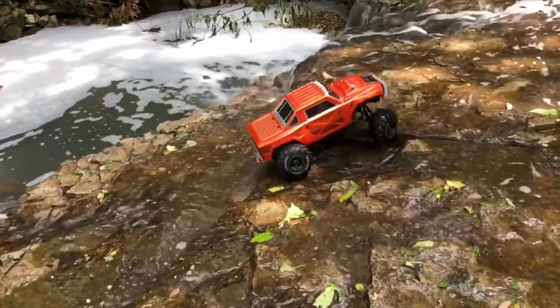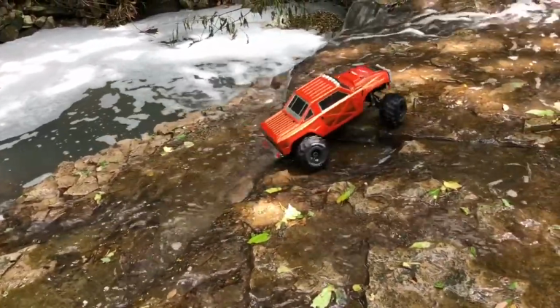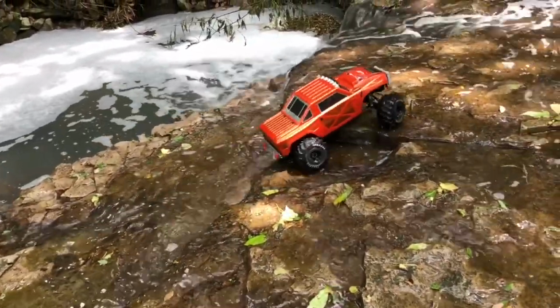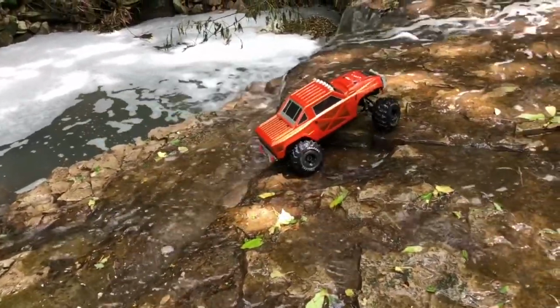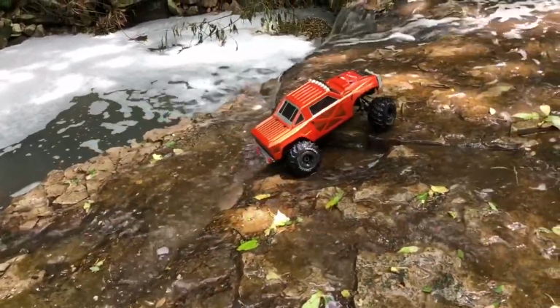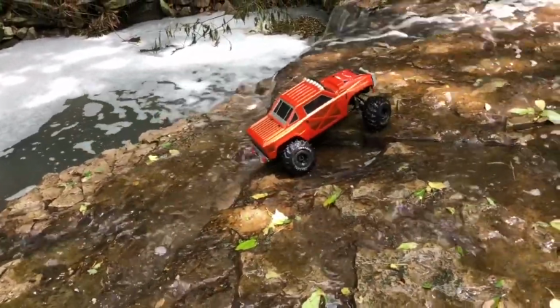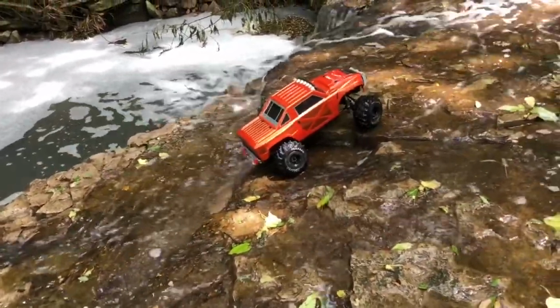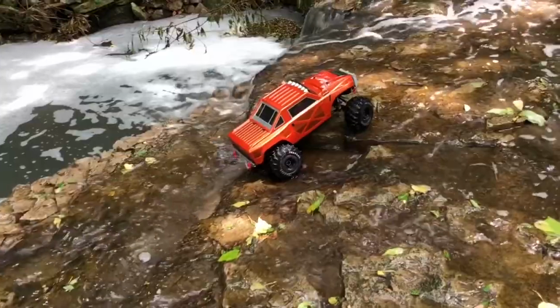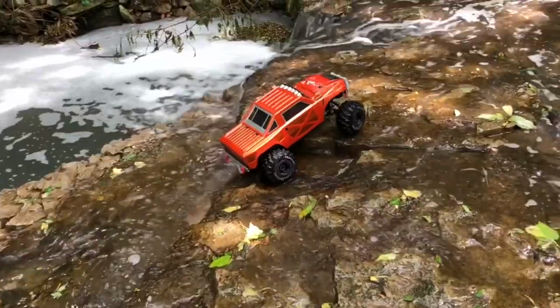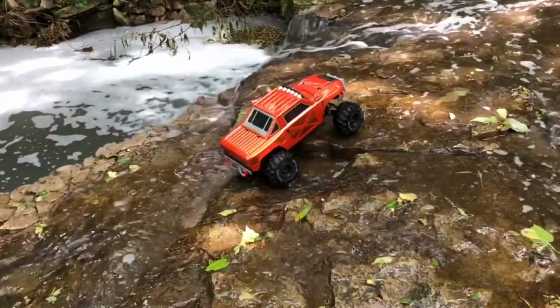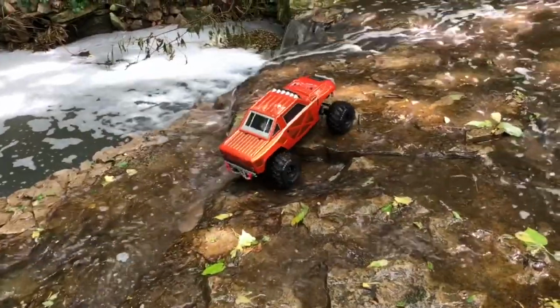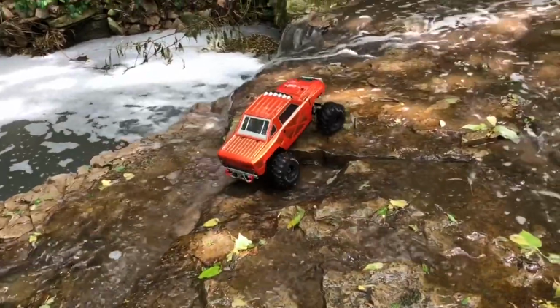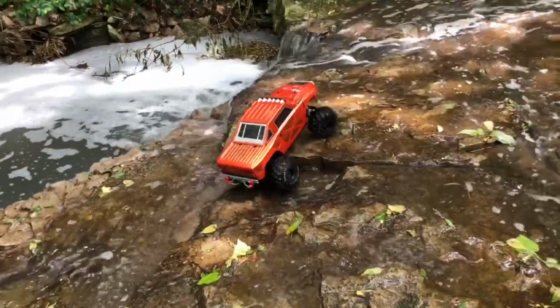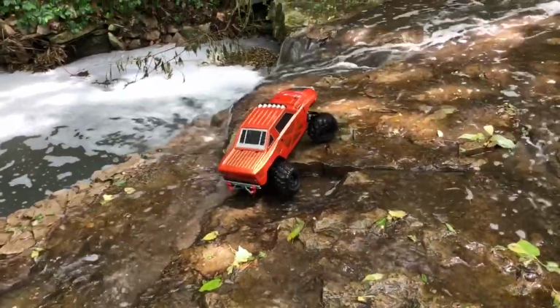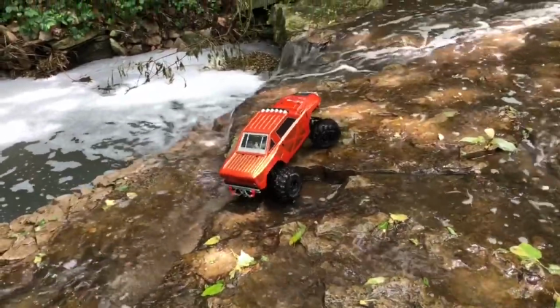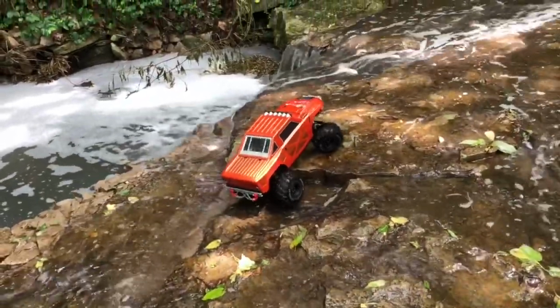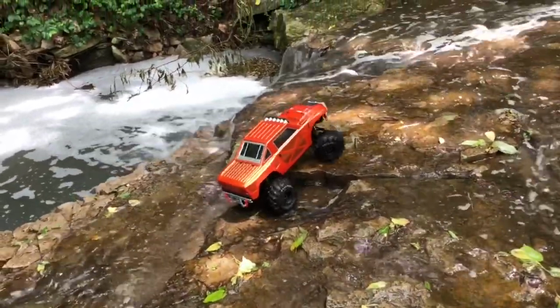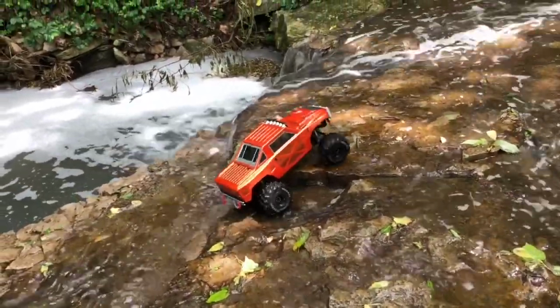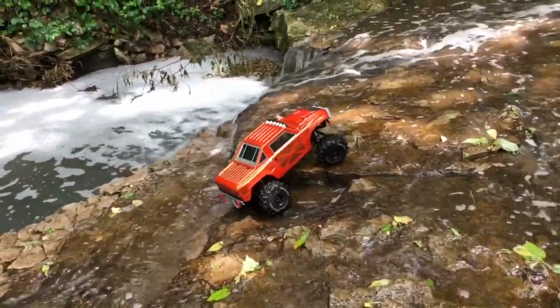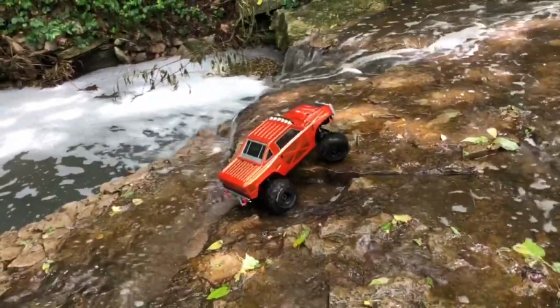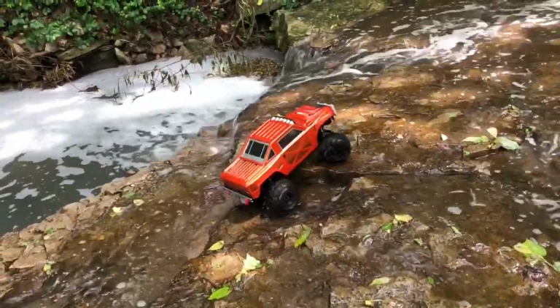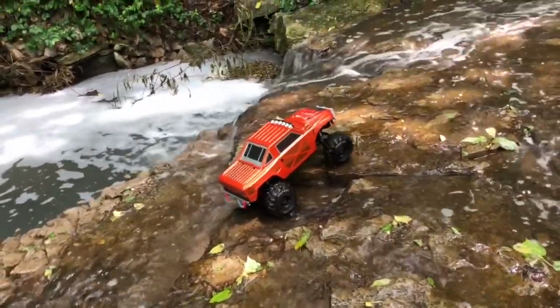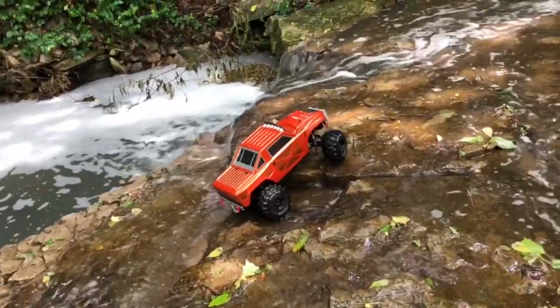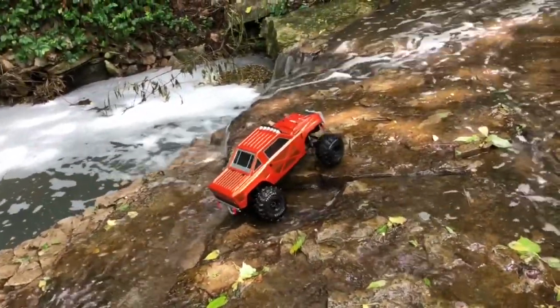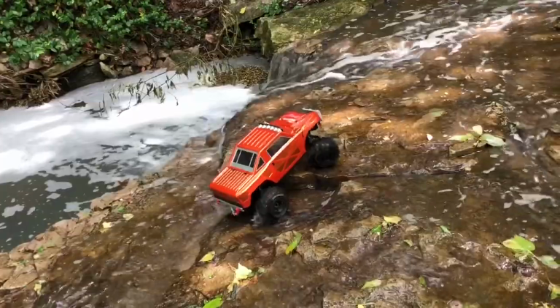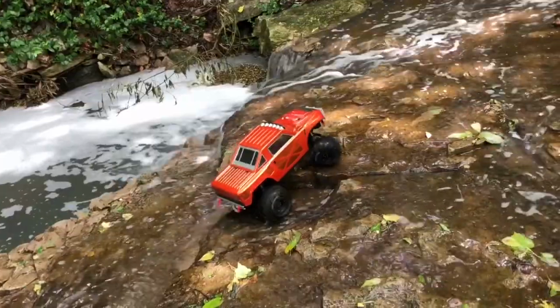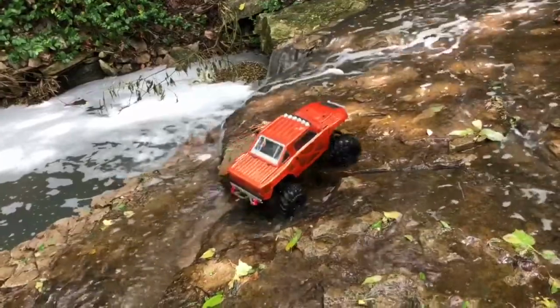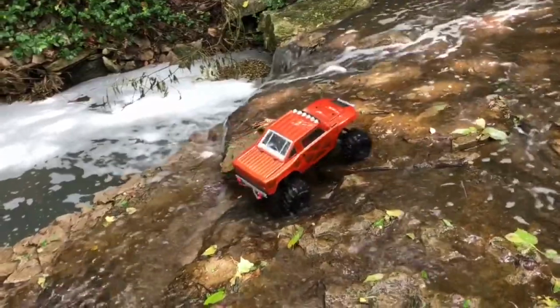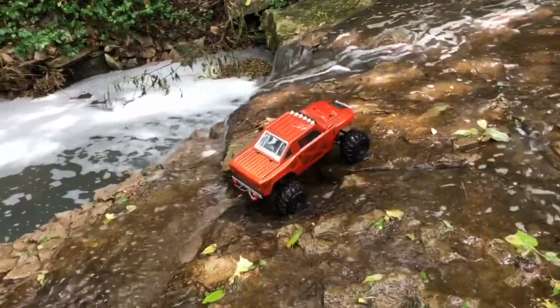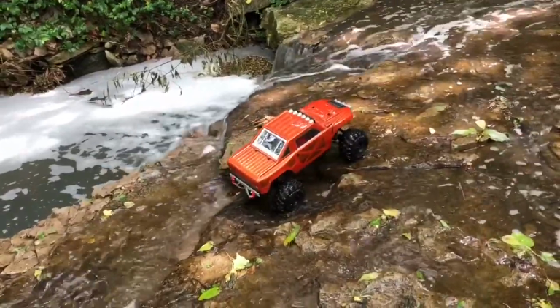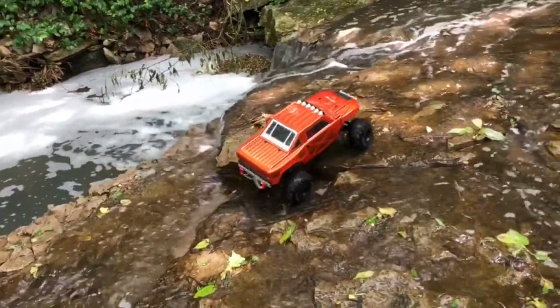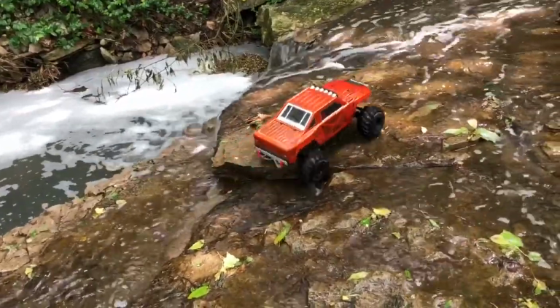I noticed real quickly after stepping on these rocks that they were very slippery. They had like a slime with moss on them, and I was surprised I didn't bust my ass.